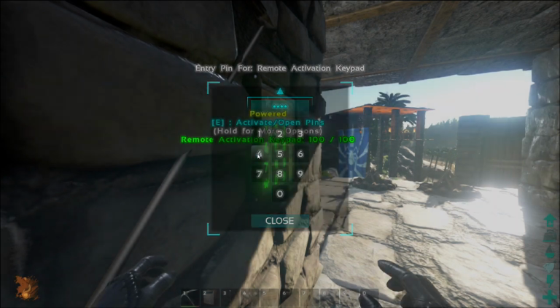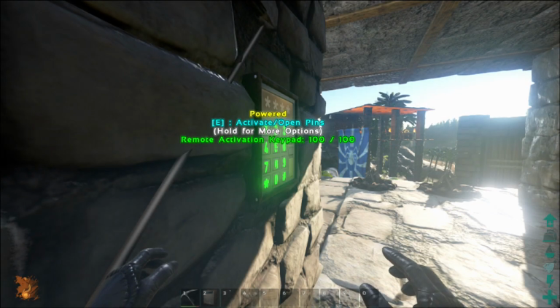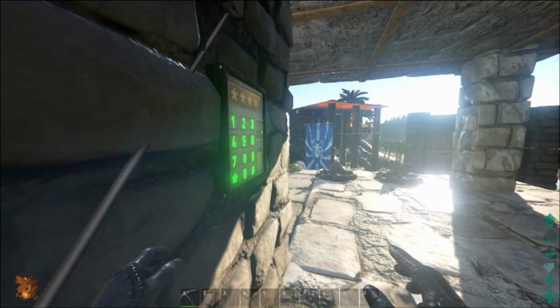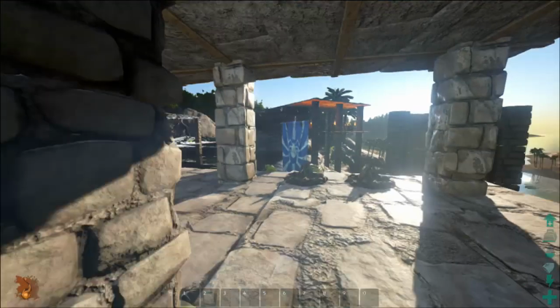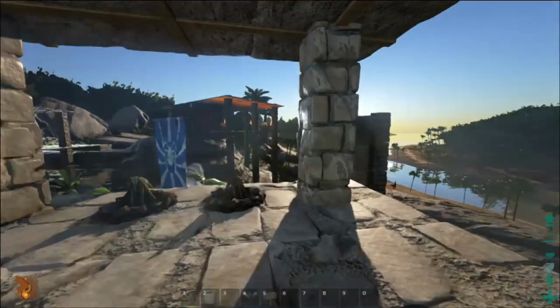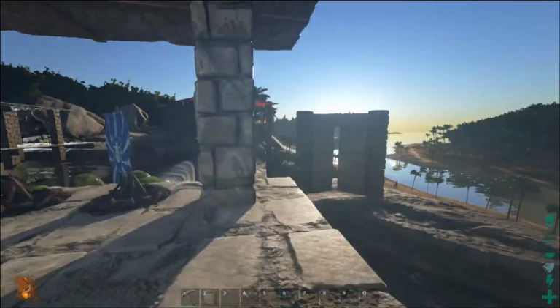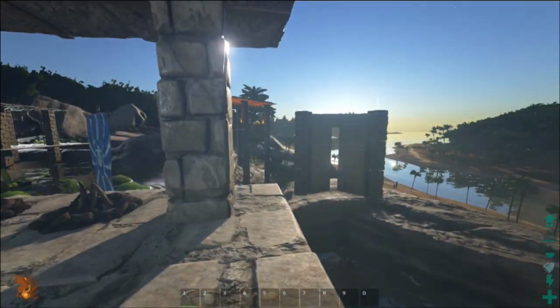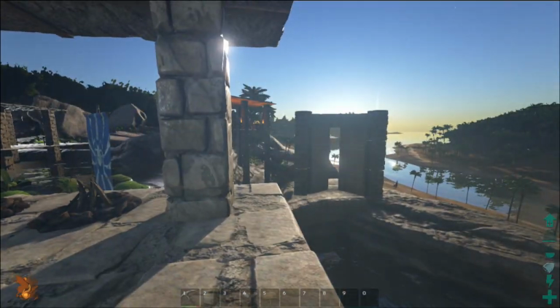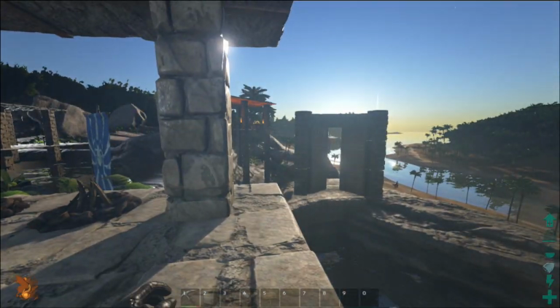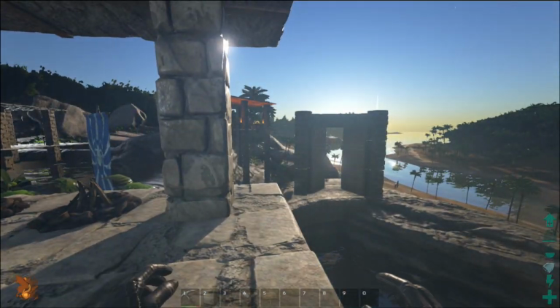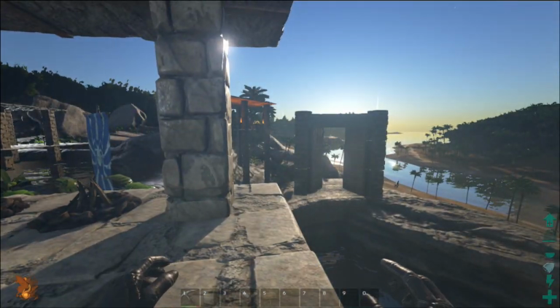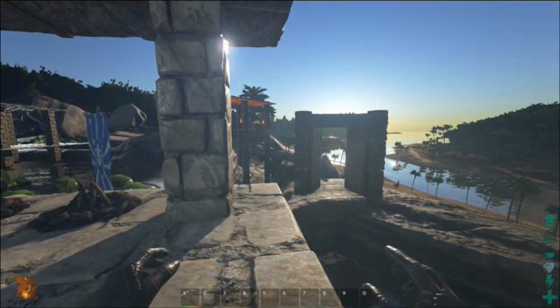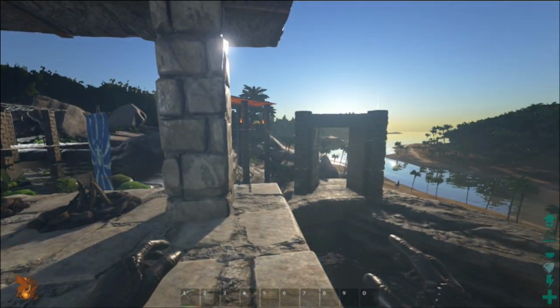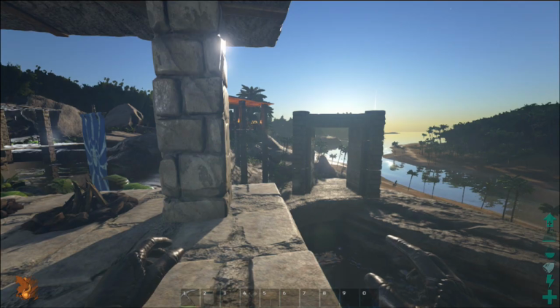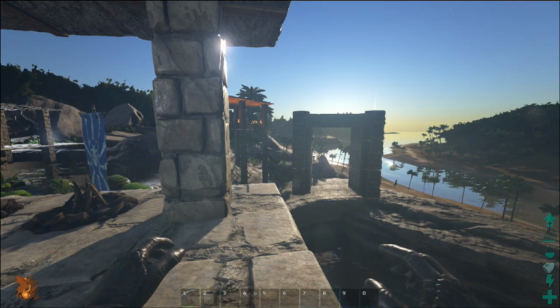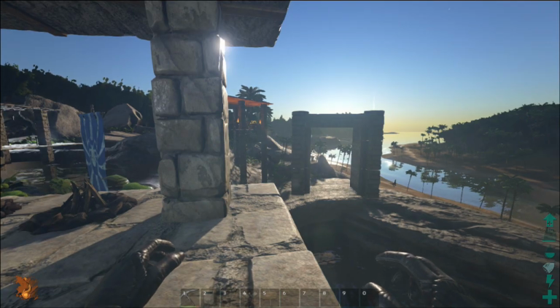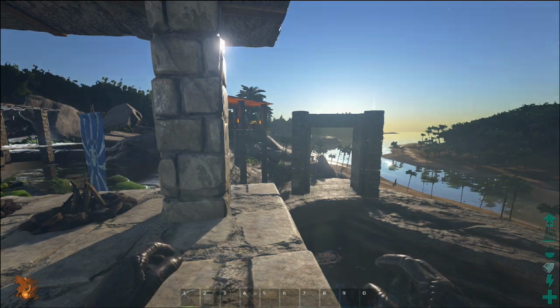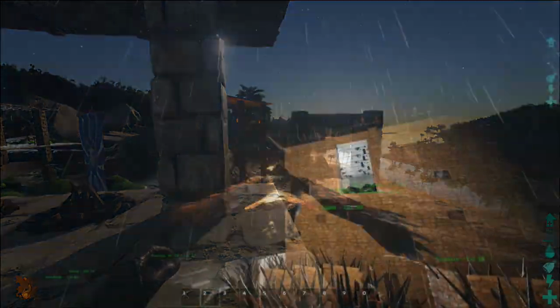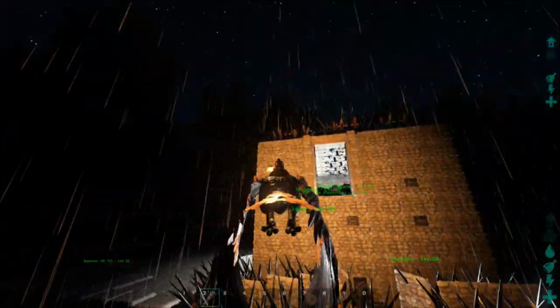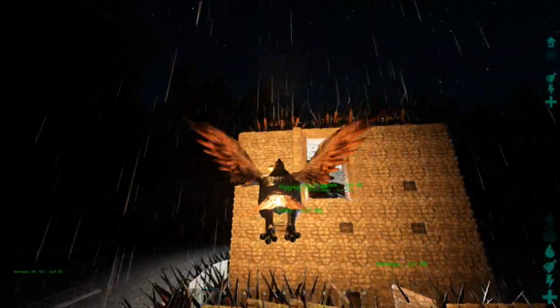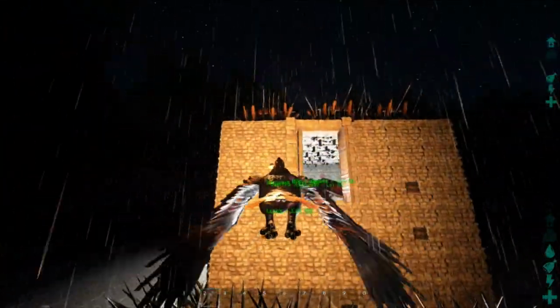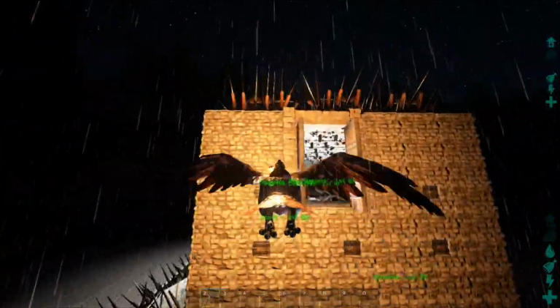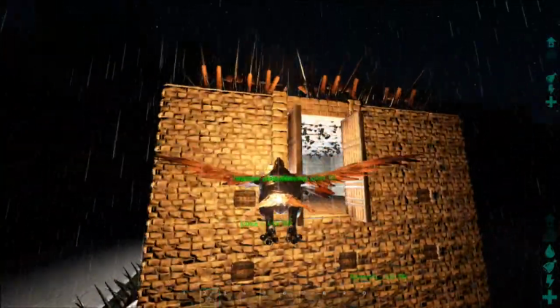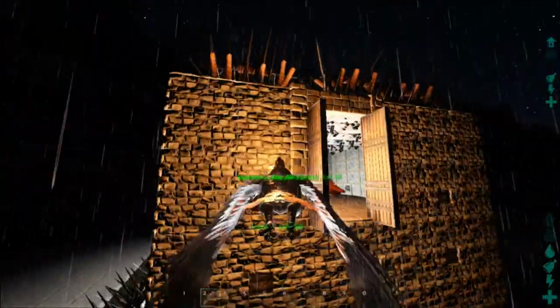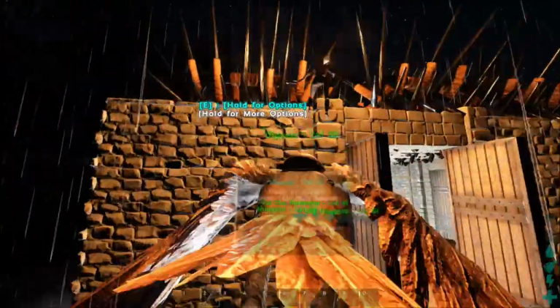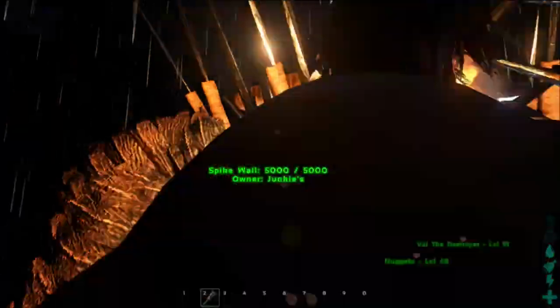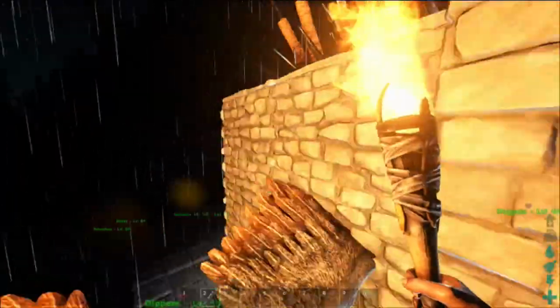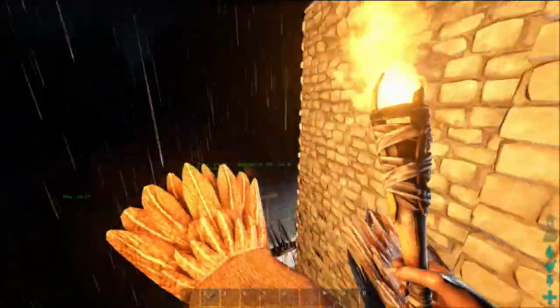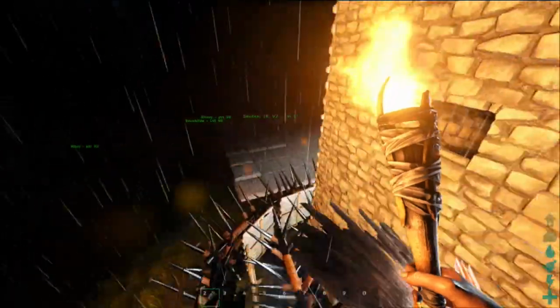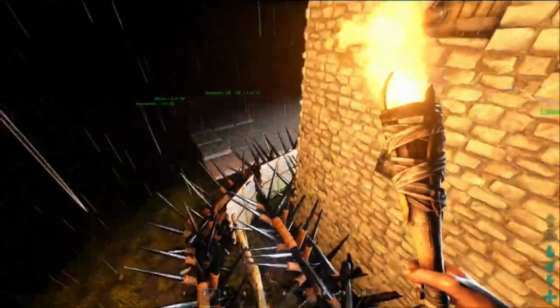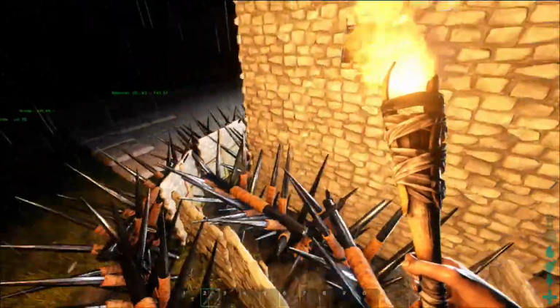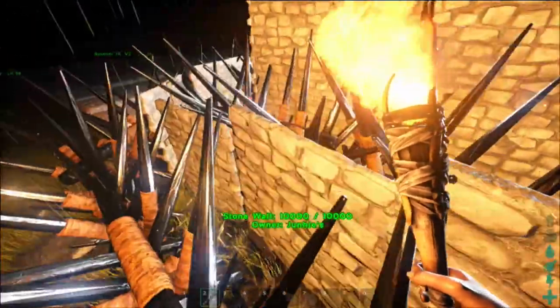It's also really useful for bases with roosts, as we all know how painful it is to try and close a roost when you're on a flying mount and you end up falling off — well, yeah, I don't really need to continue that, do I?